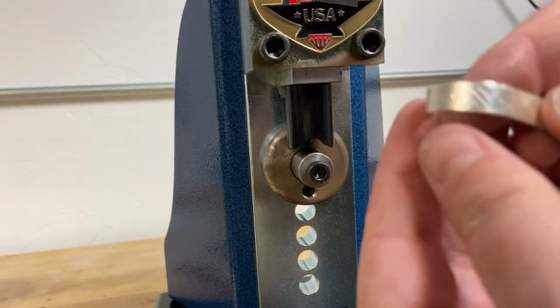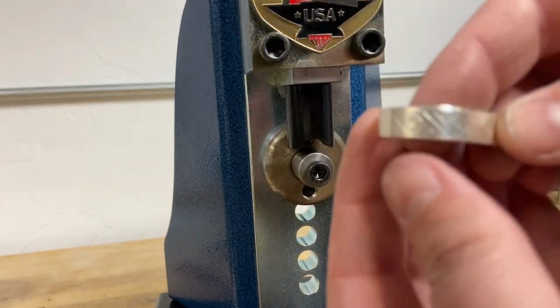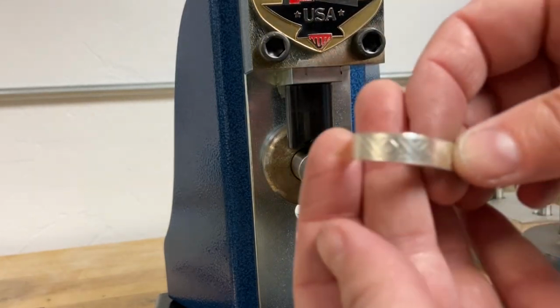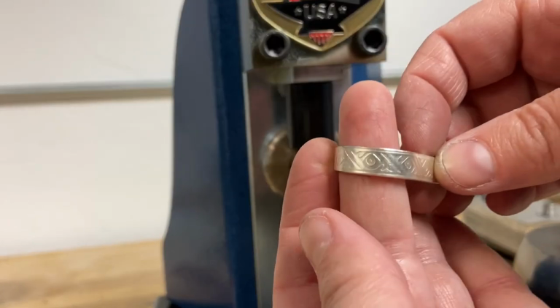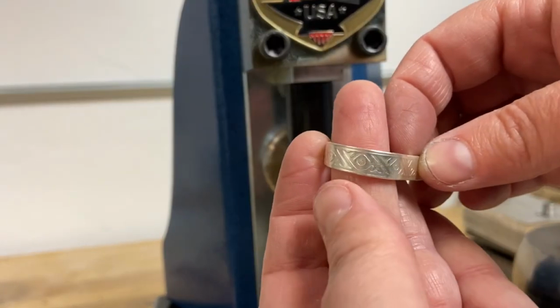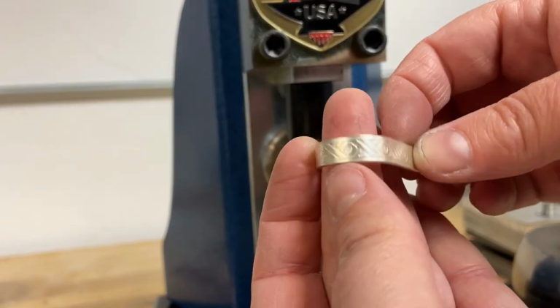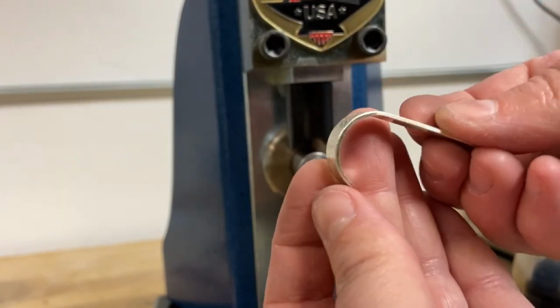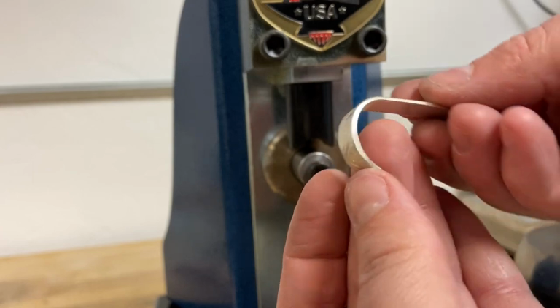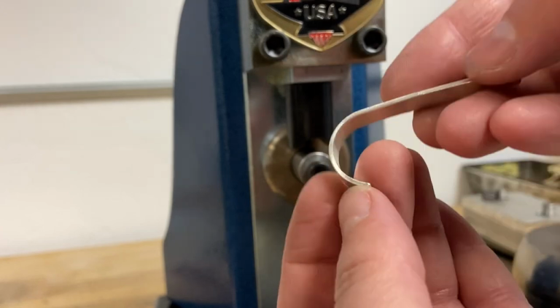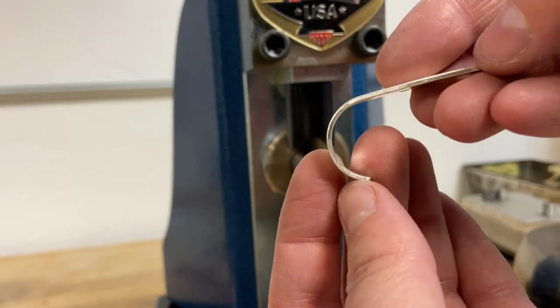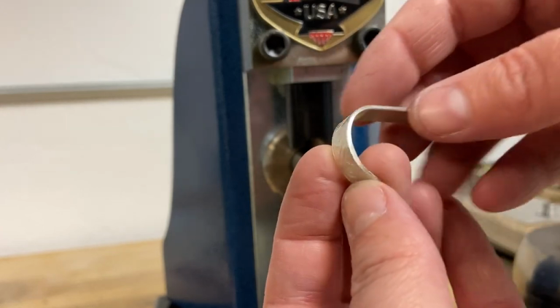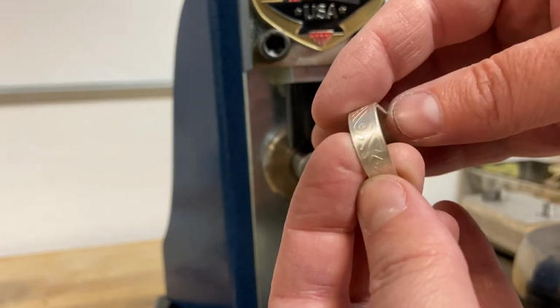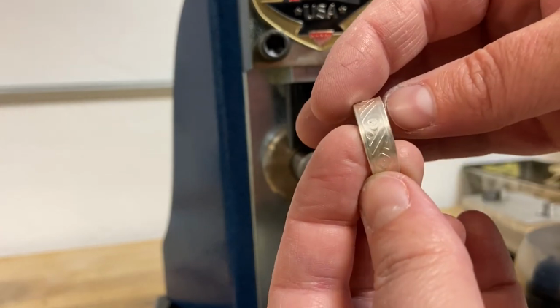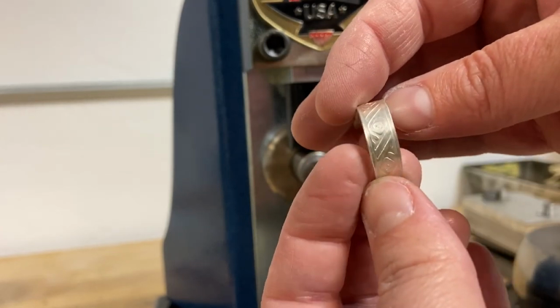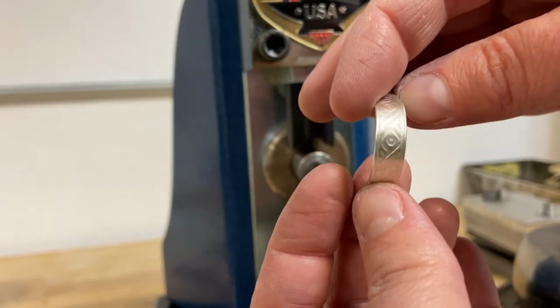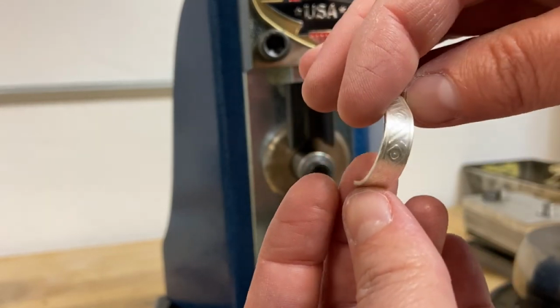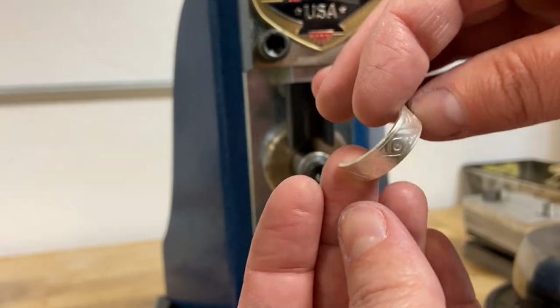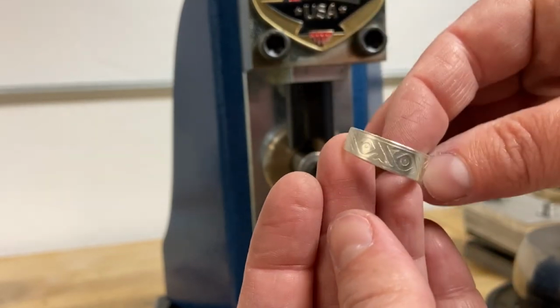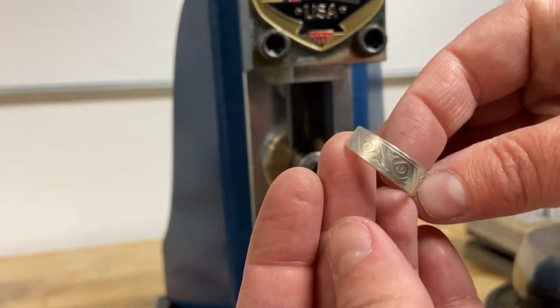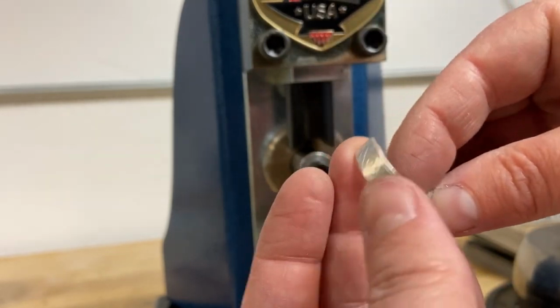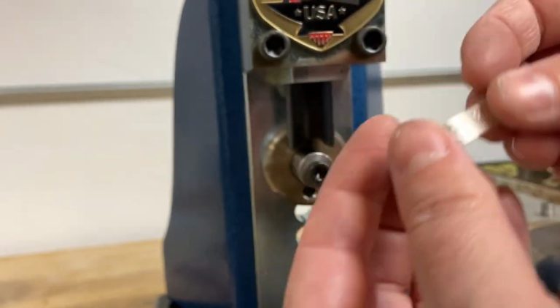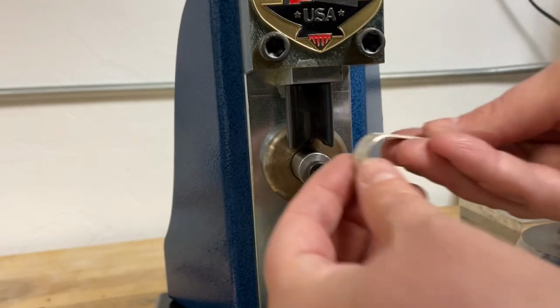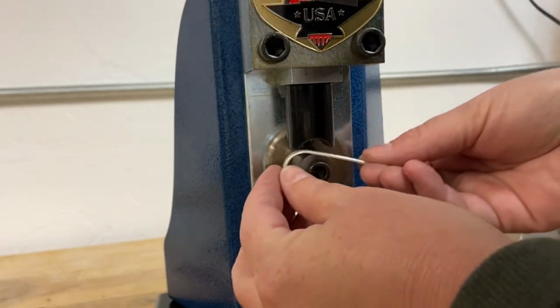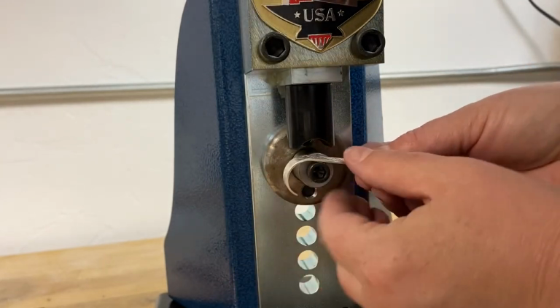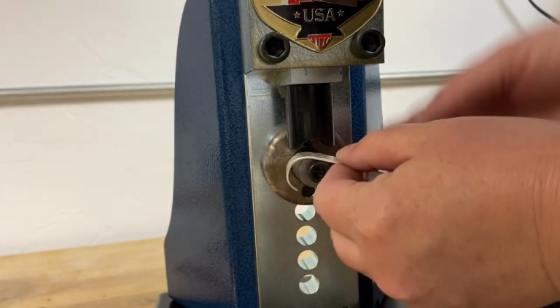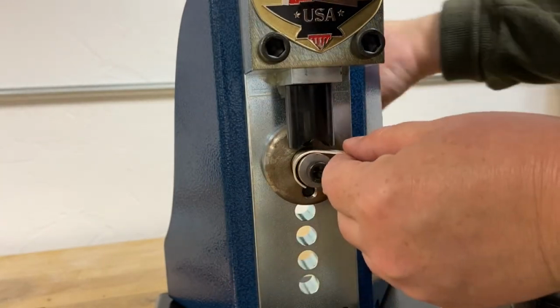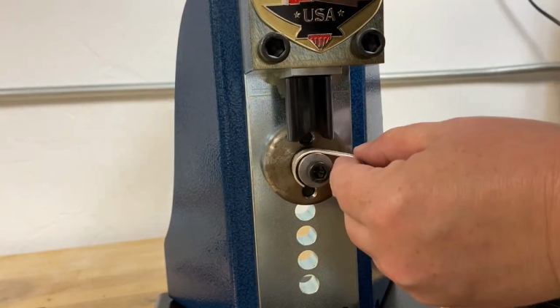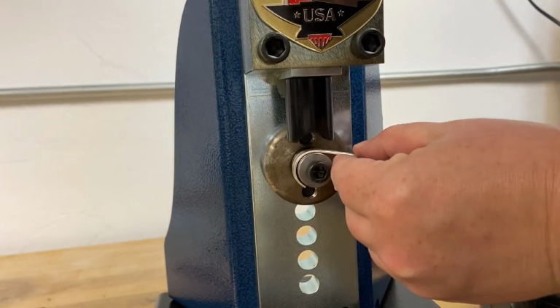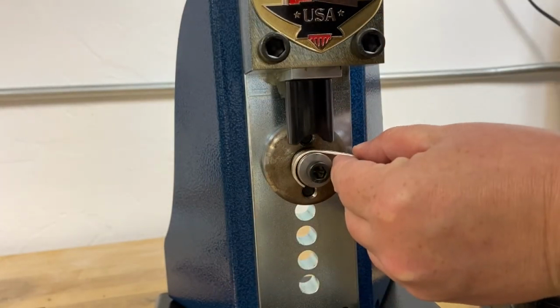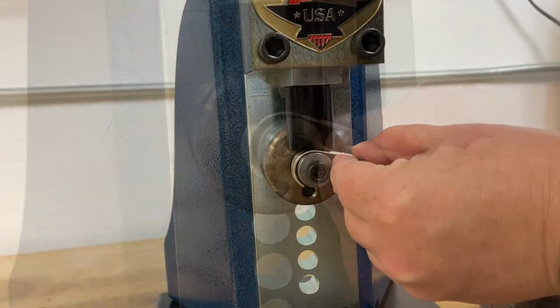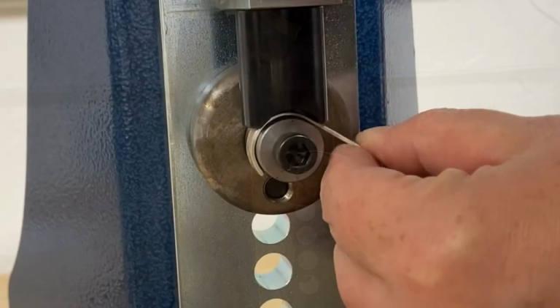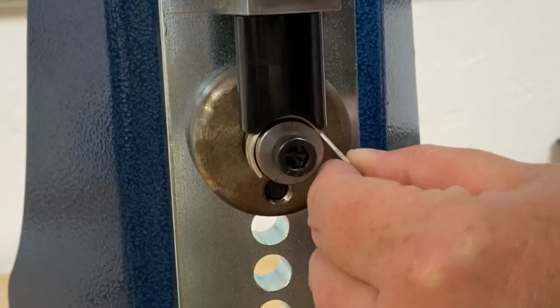You can see how I'm starting to bend this round and even though this material is fairly thick it's bending very easily and I'm not getting any tool marks on my texture.